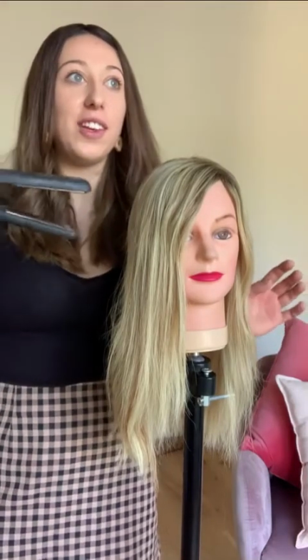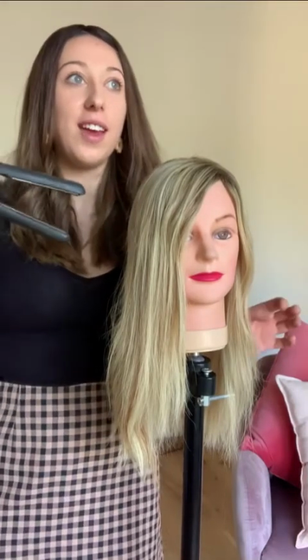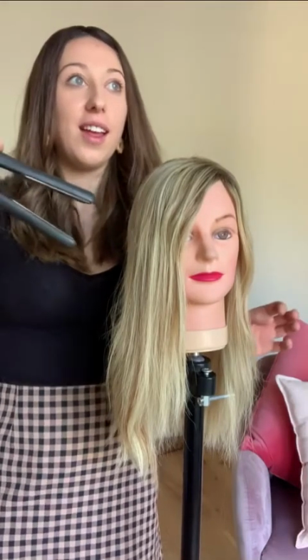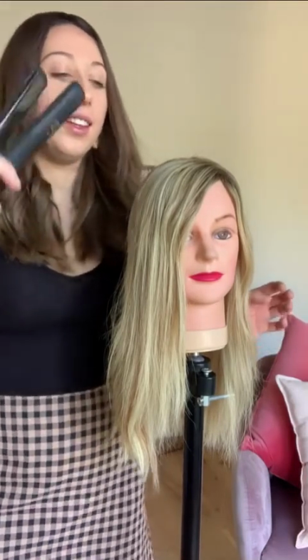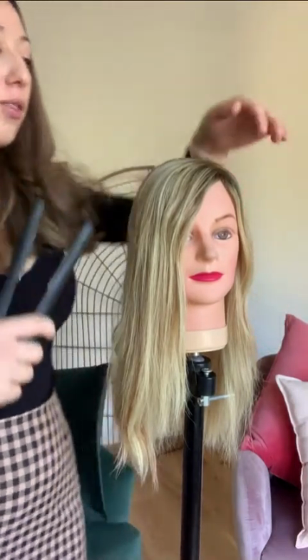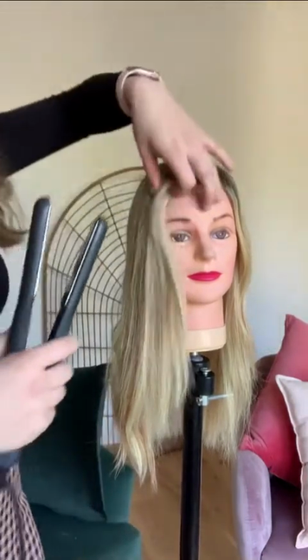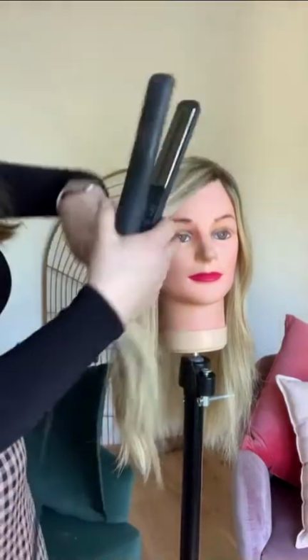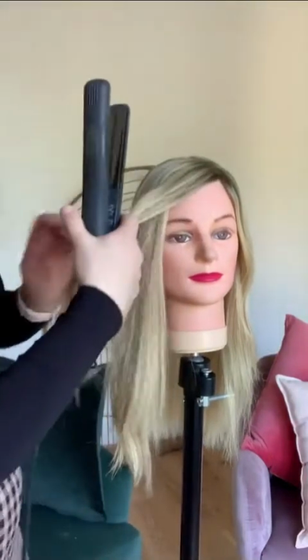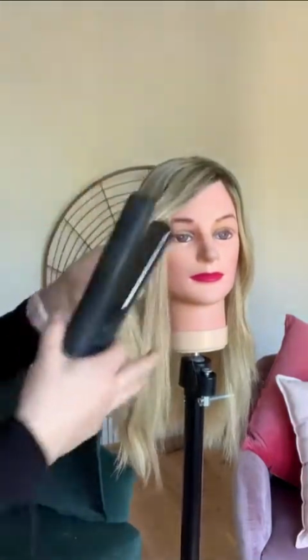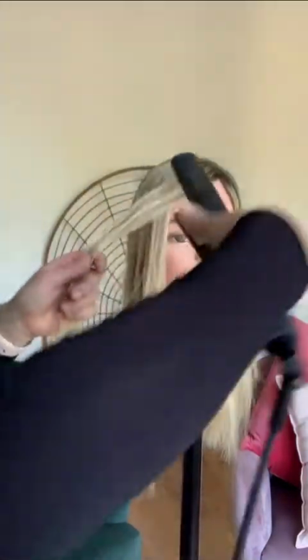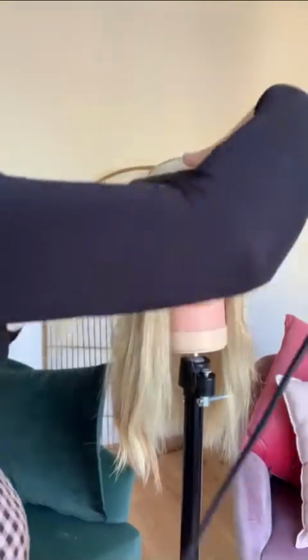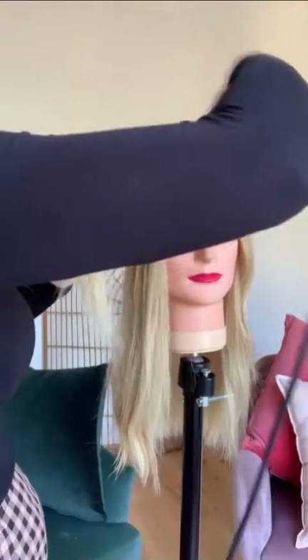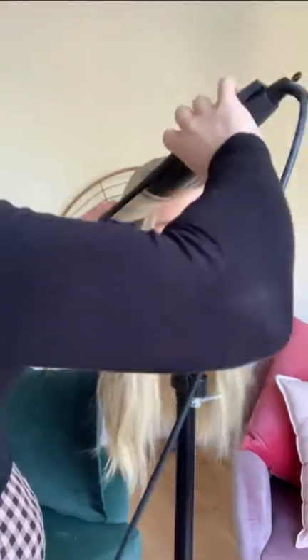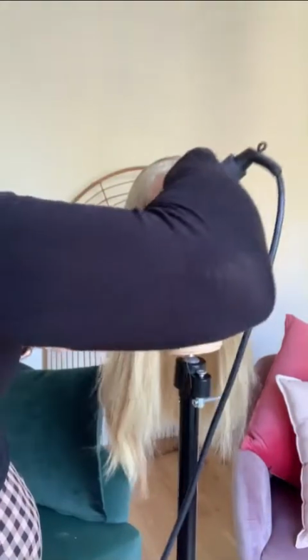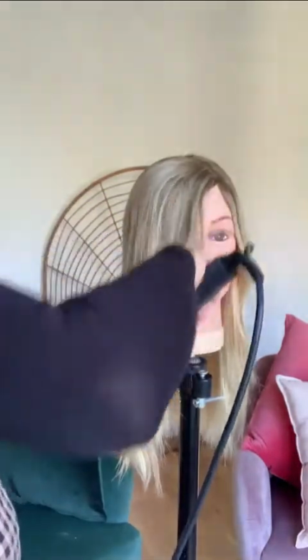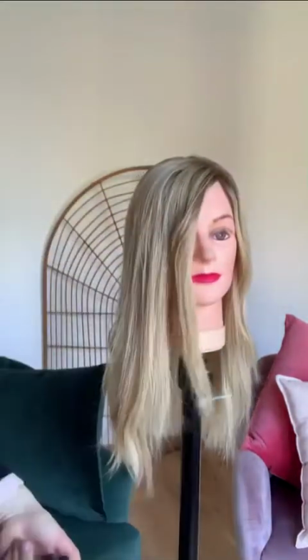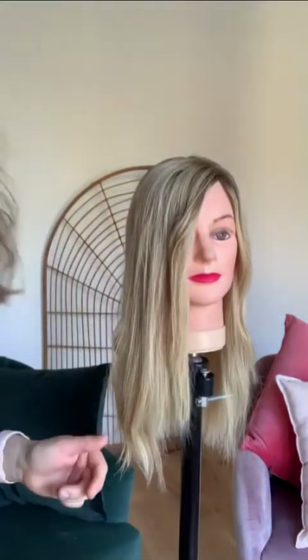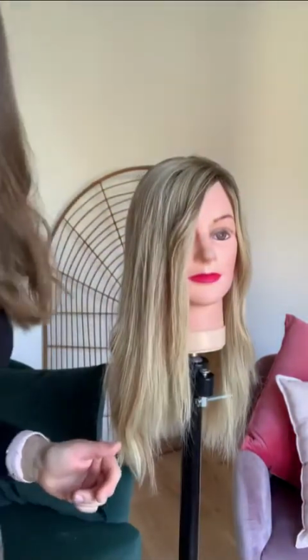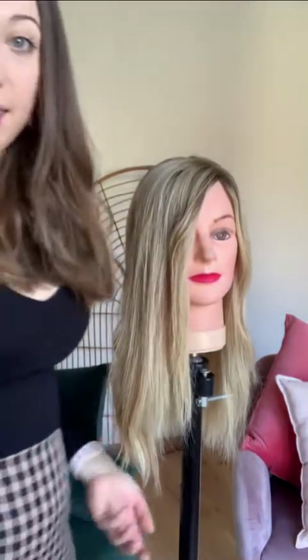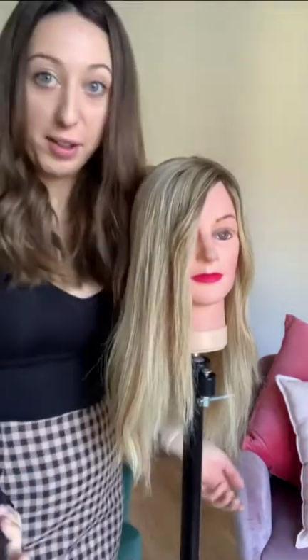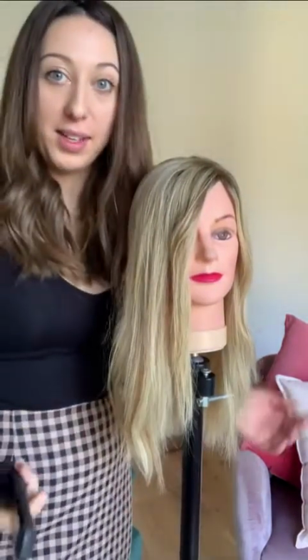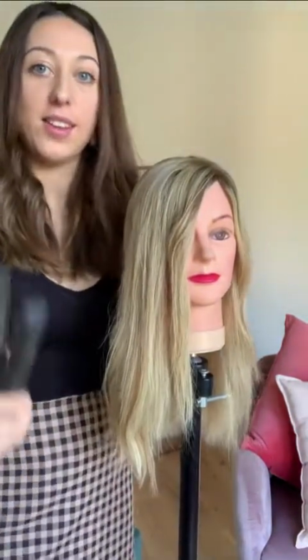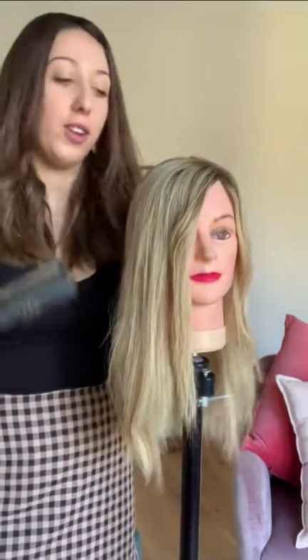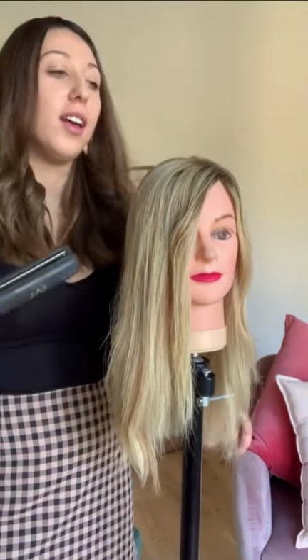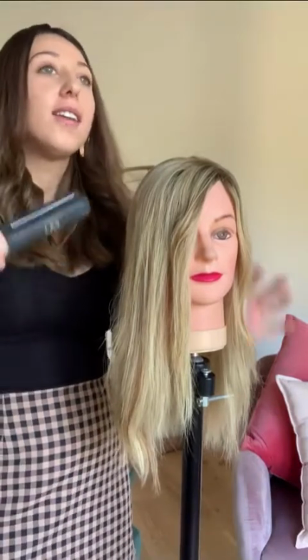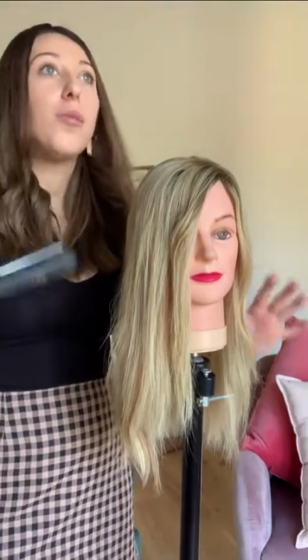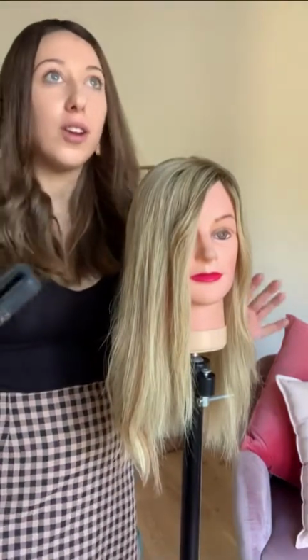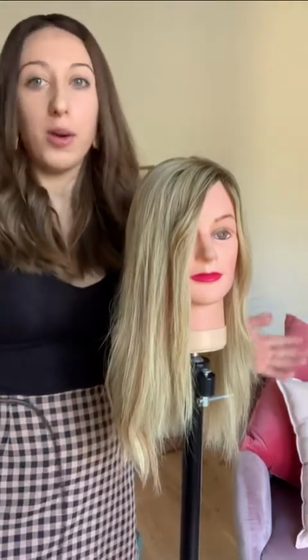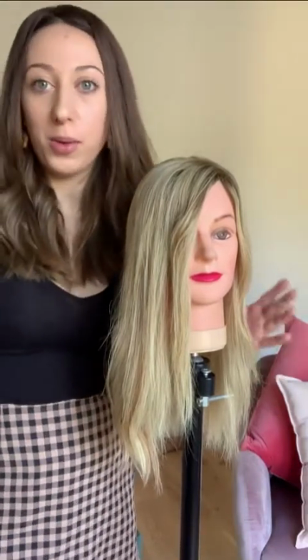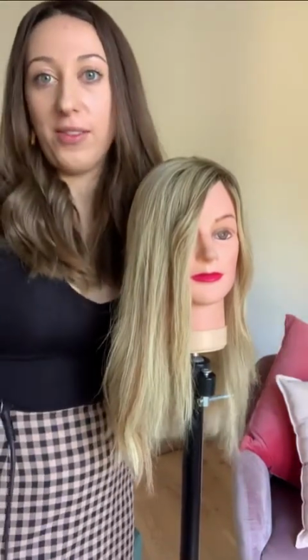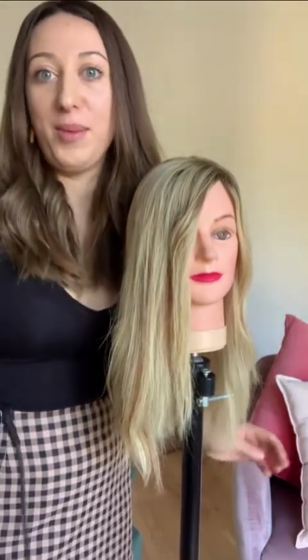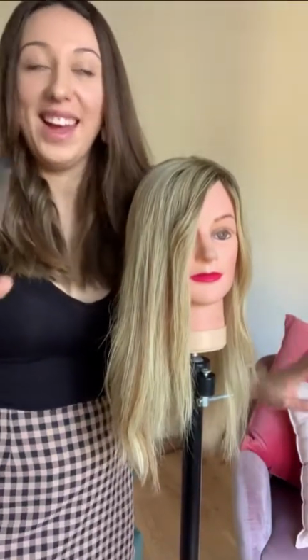If you just literally run the straightener through really, really quickly, it's not going to do anything. So you have to go somewhat slowly, but also quick enough that you're not burning the hair.